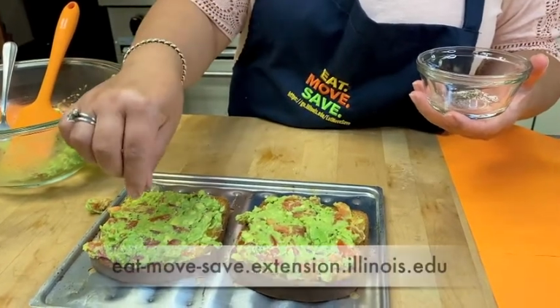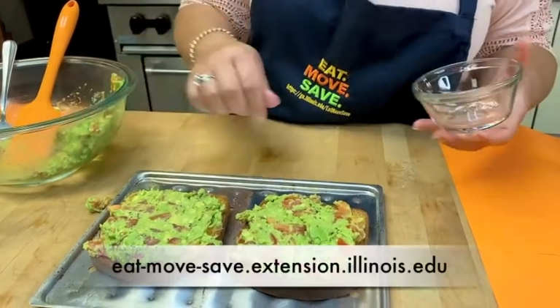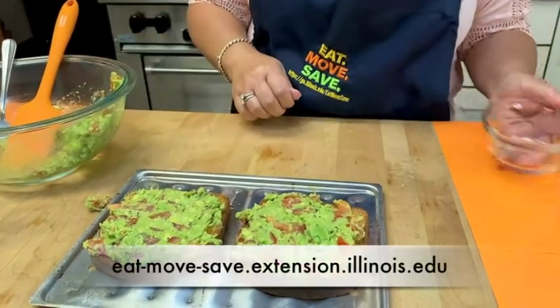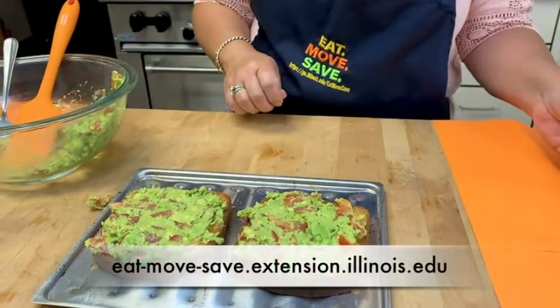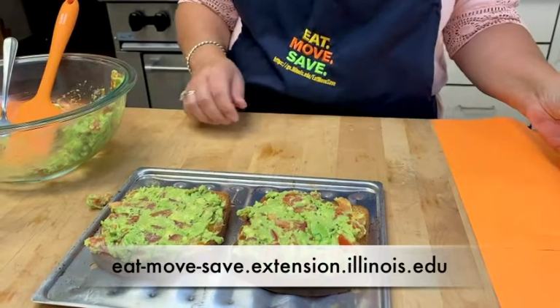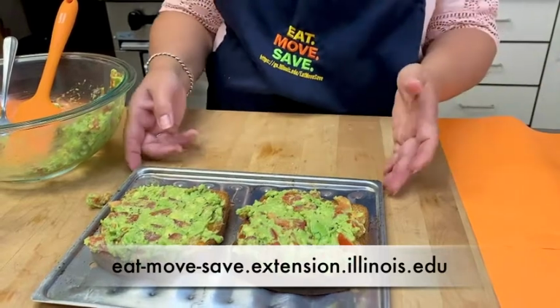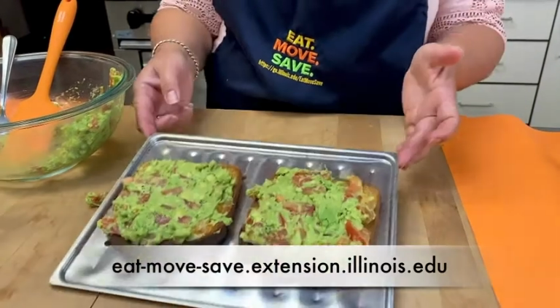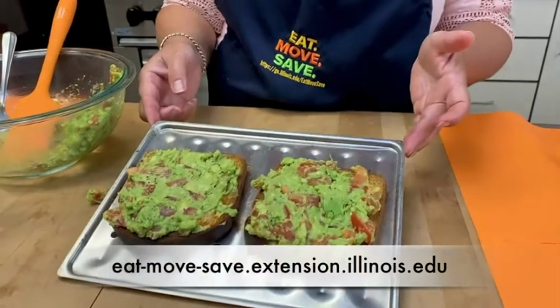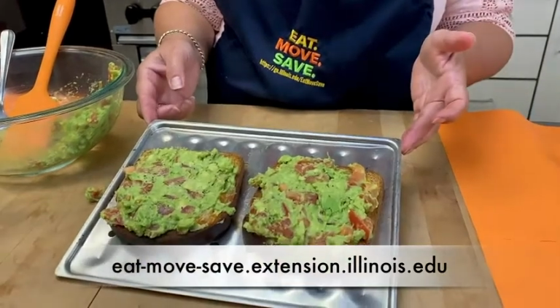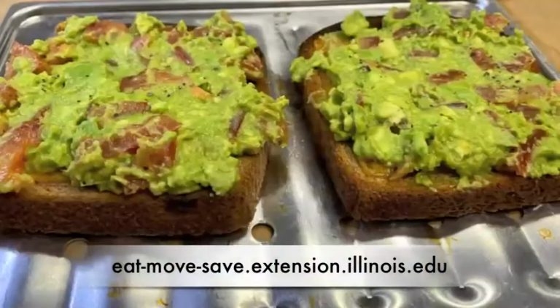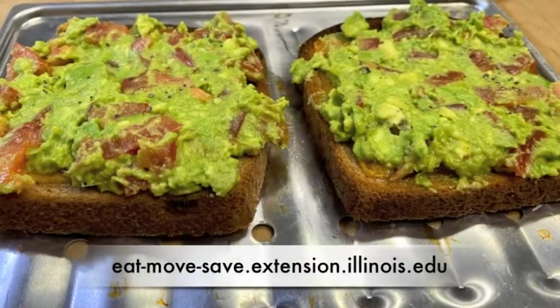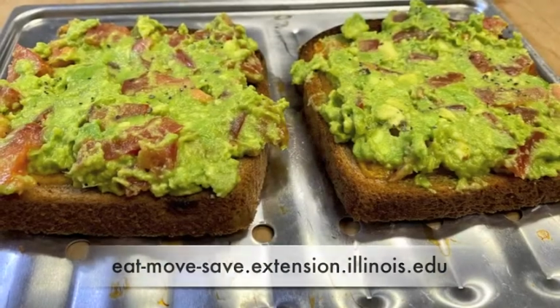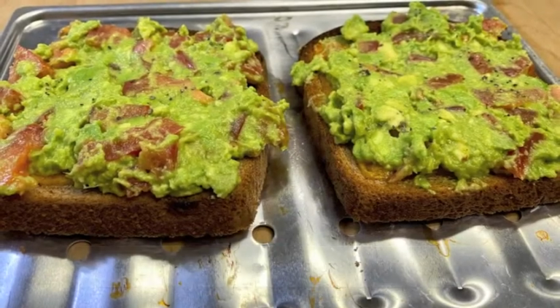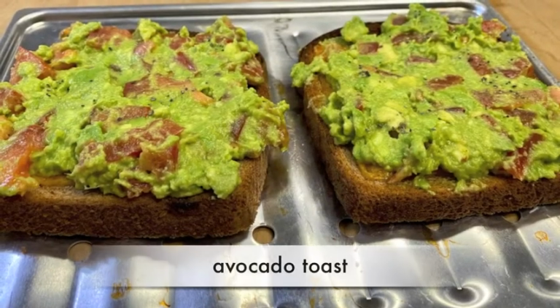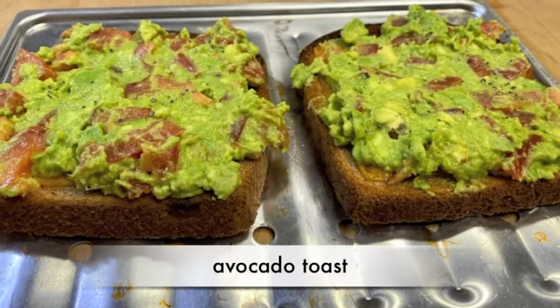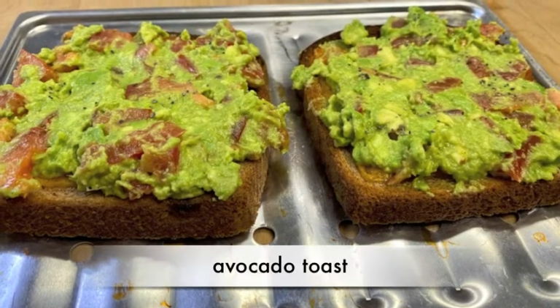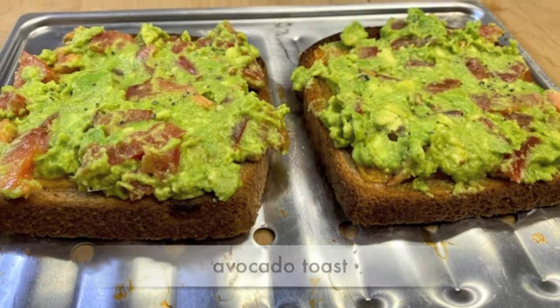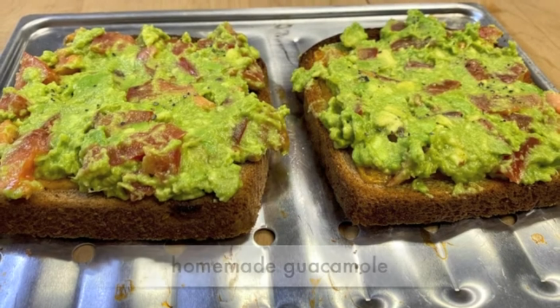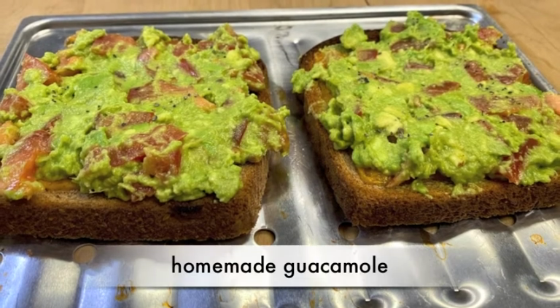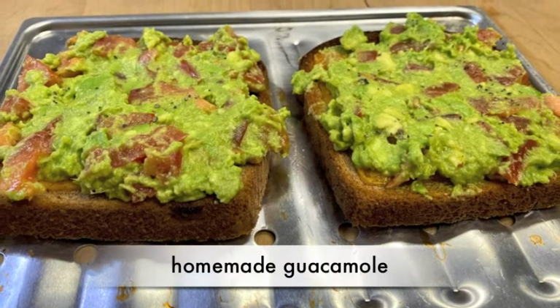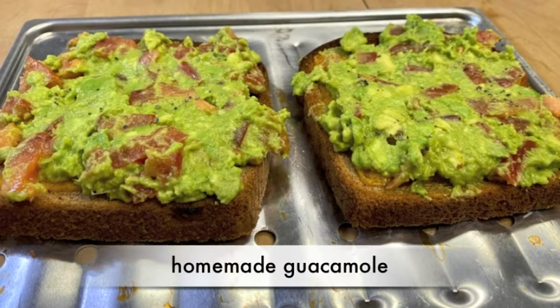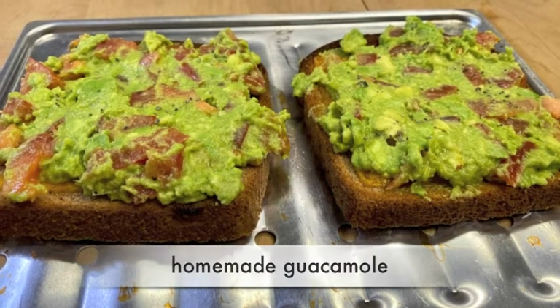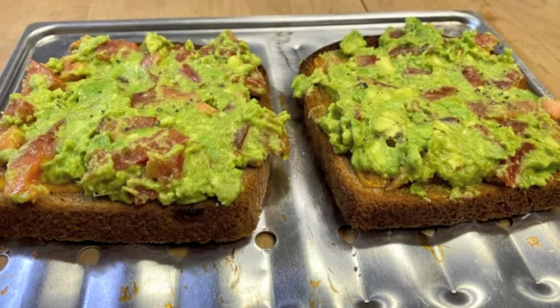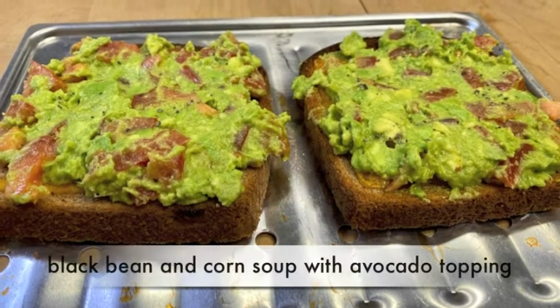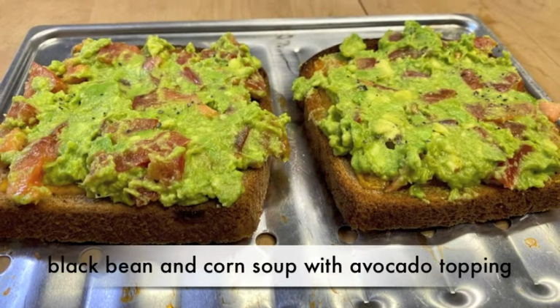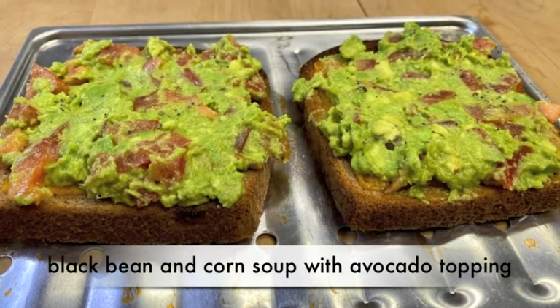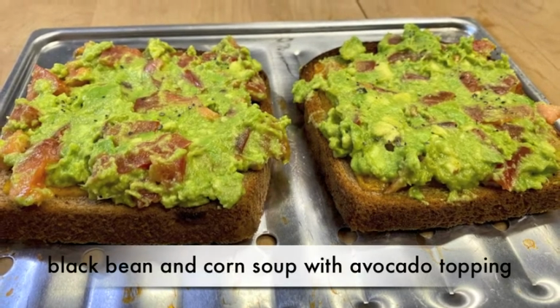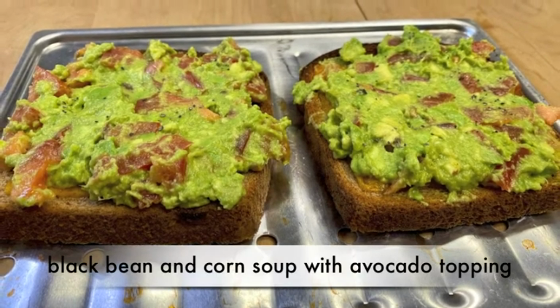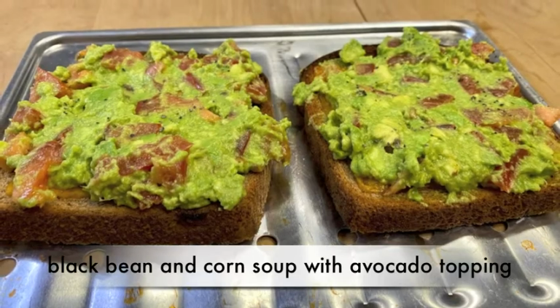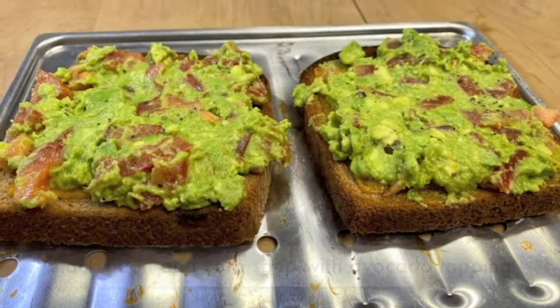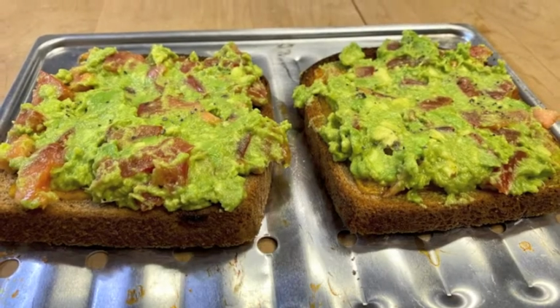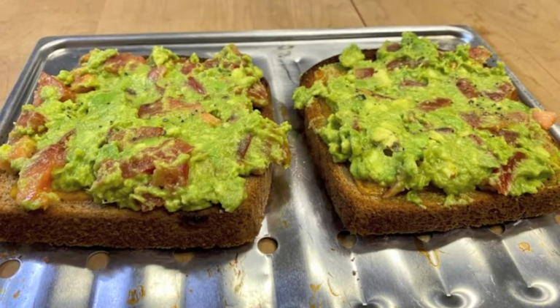For more great recipes like this, be sure to check out the Eat Move Save website, where you will find more avocado recipes such as plain avocado toast, homemade guacamole, and black bean and corn soup with avocado topping. They are delicious!